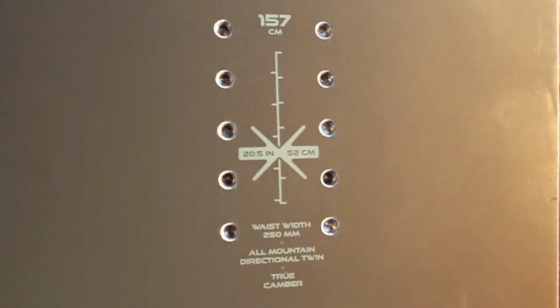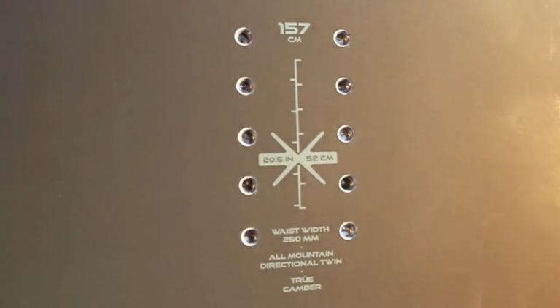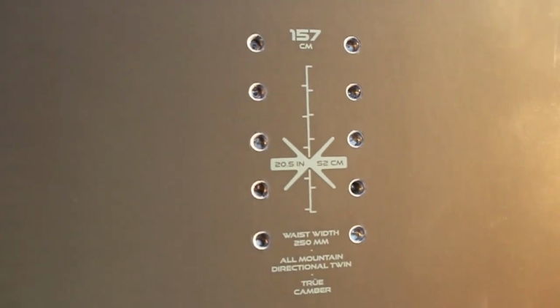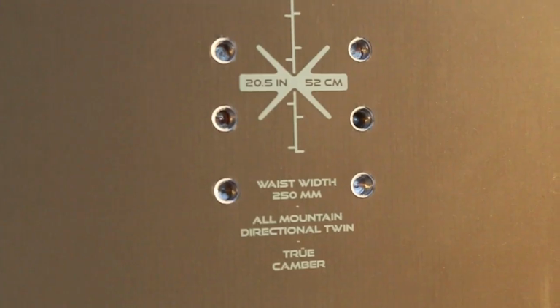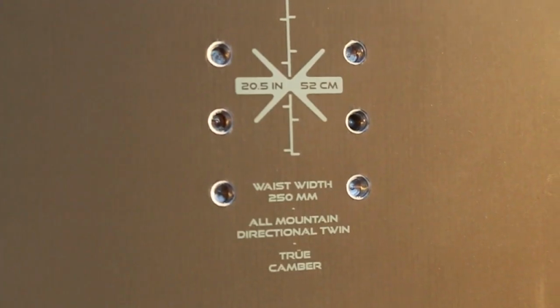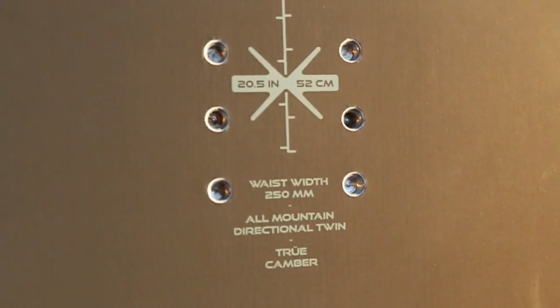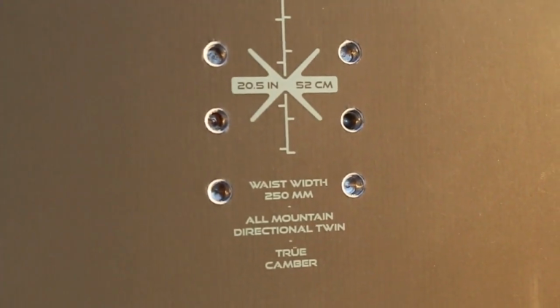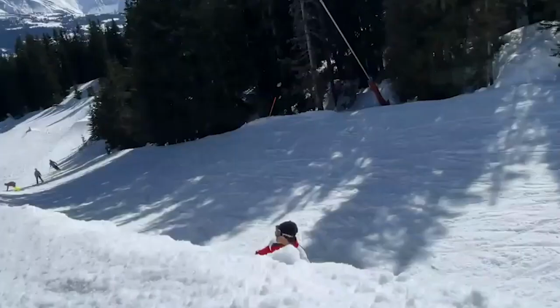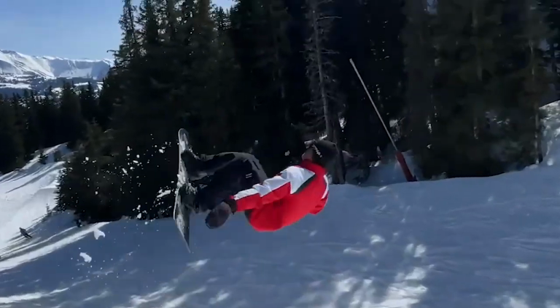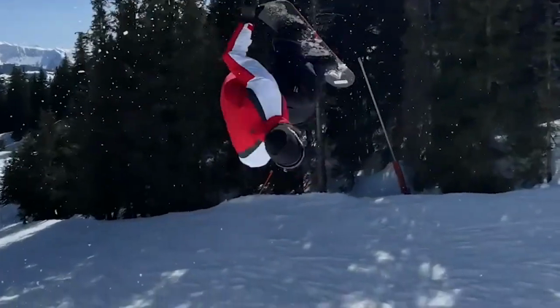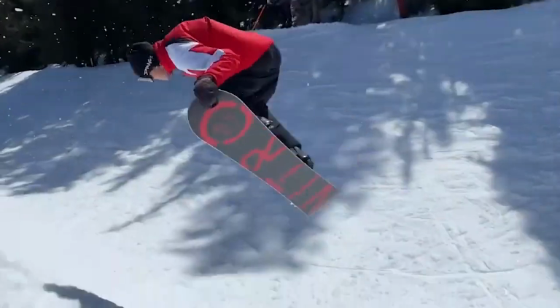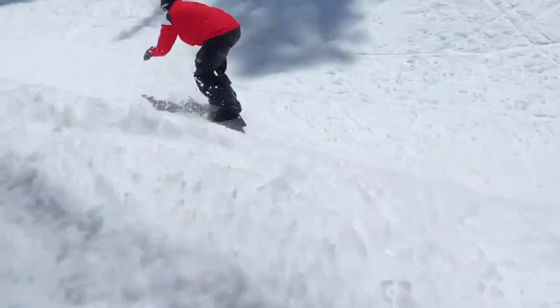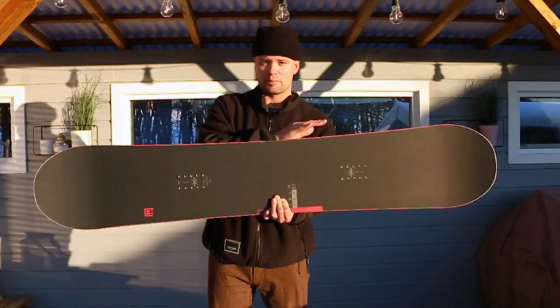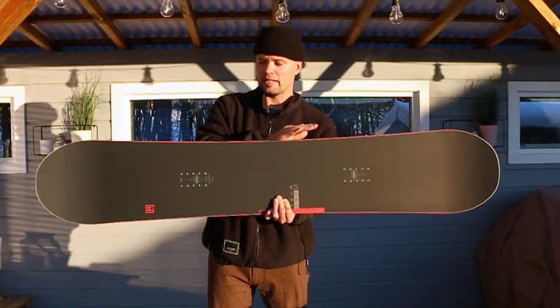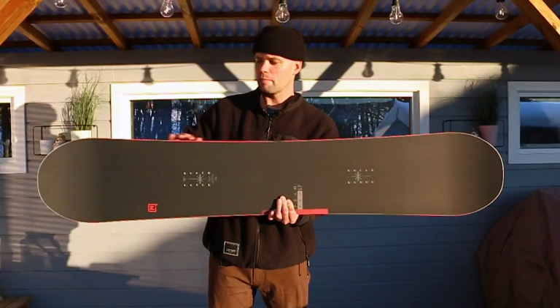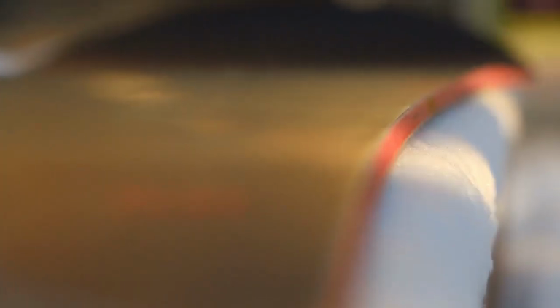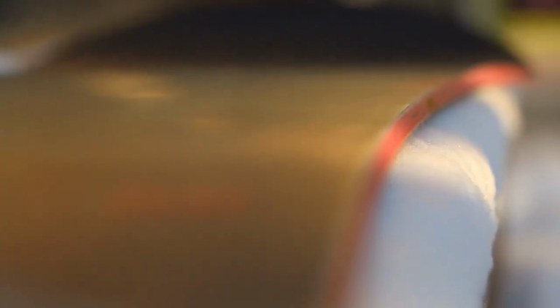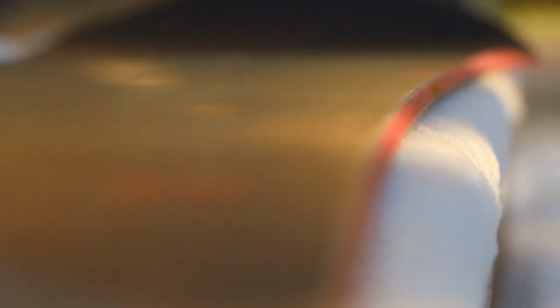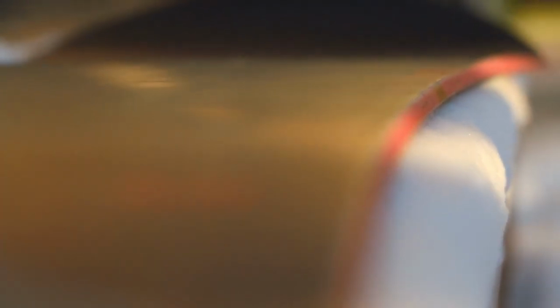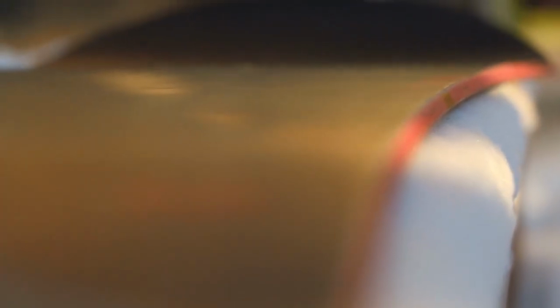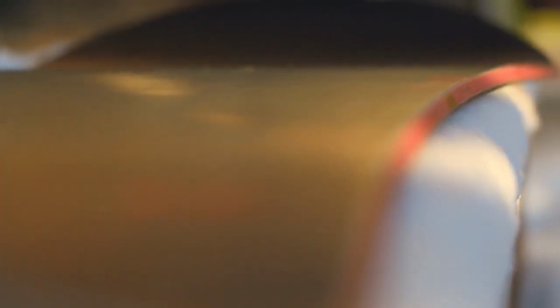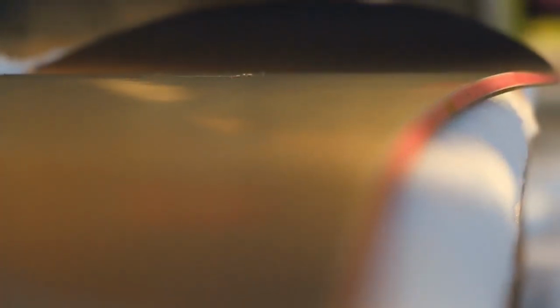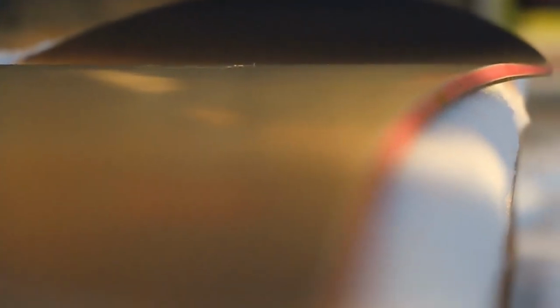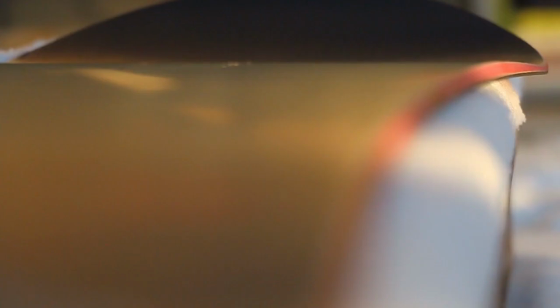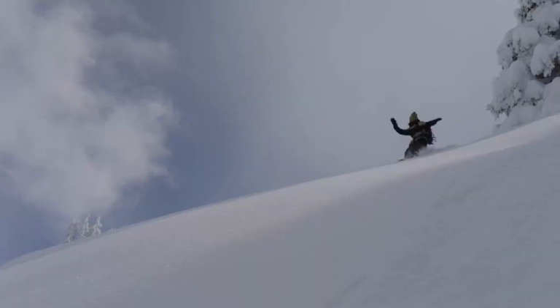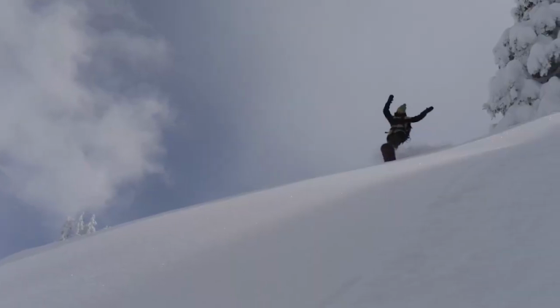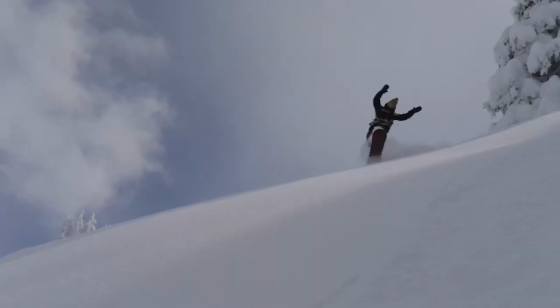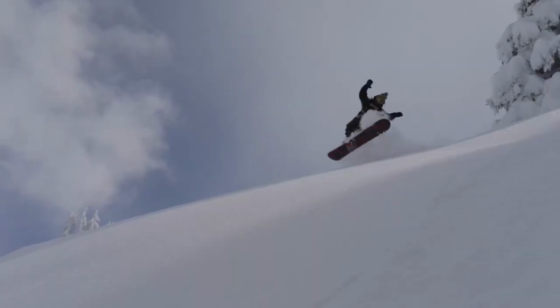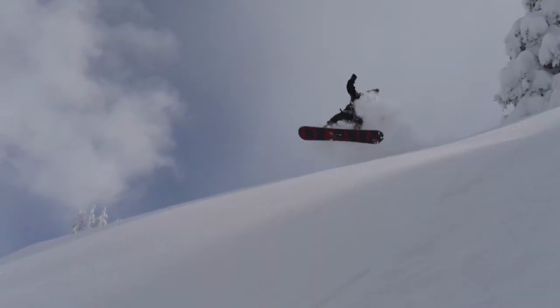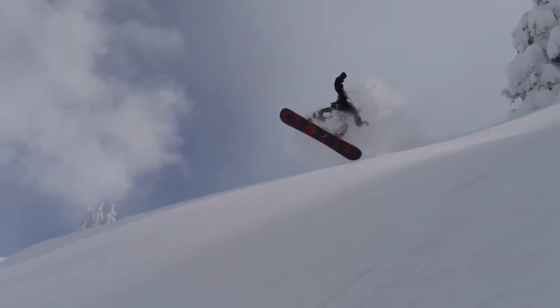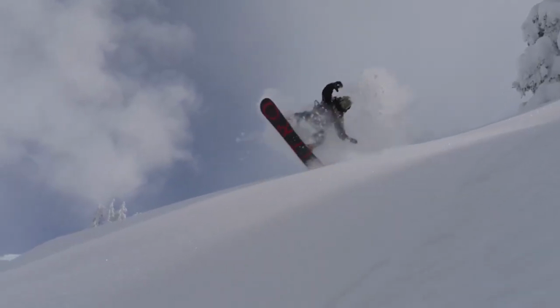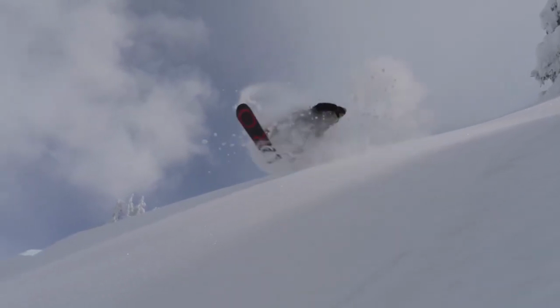It has our dual degressive sidecut, which is a beautiful sidecut because it has a tighter turn radius between the bindings here and mellows out to the tips and tails, making it super easy to initiate turns. But when you're really at the apex of your turn, you can really lay down those euro carves.